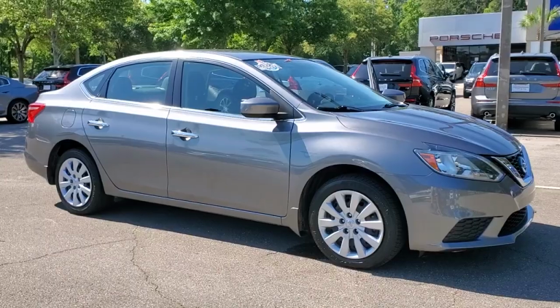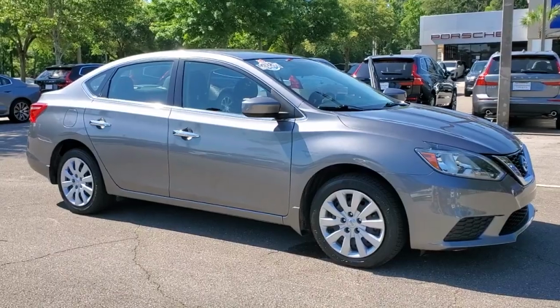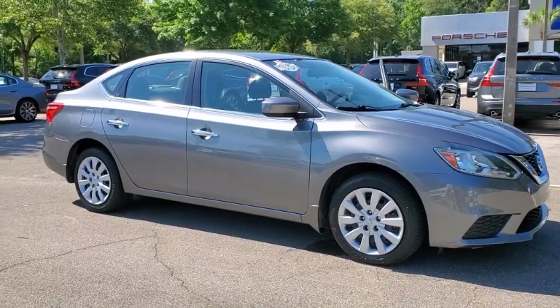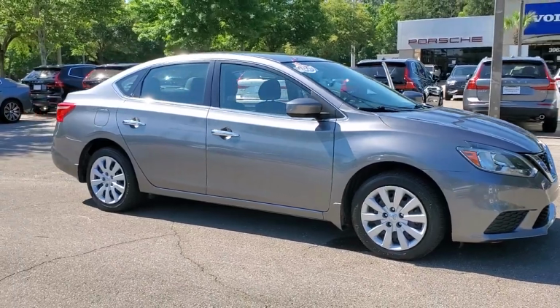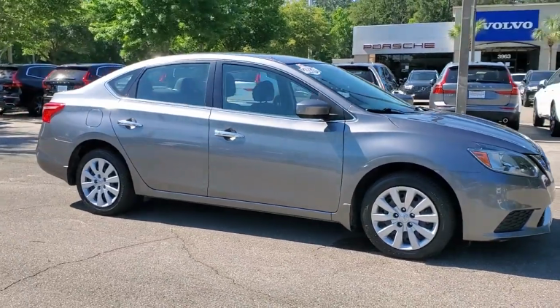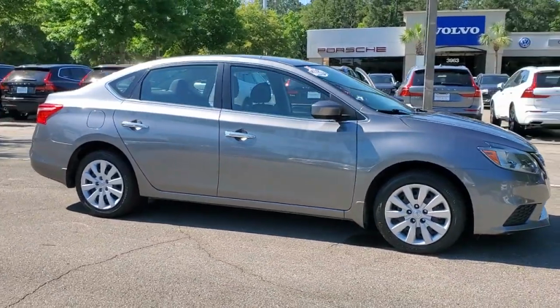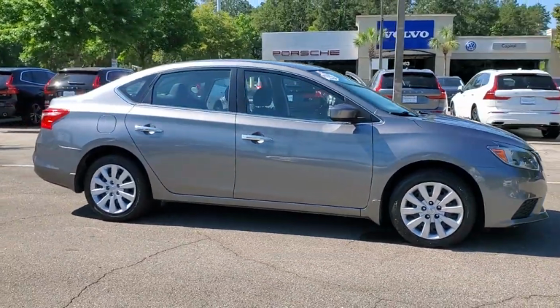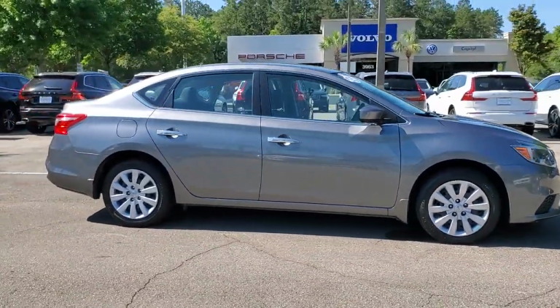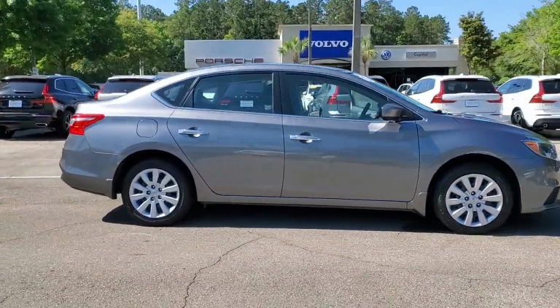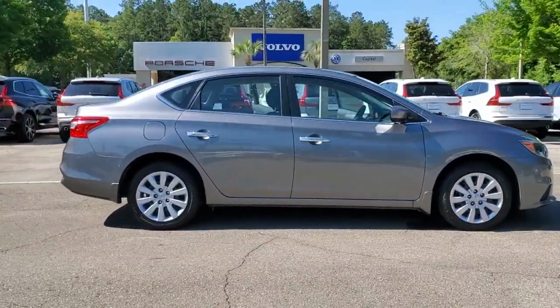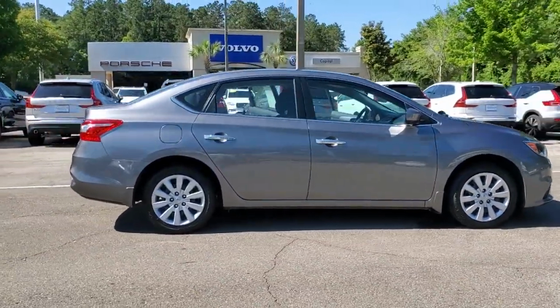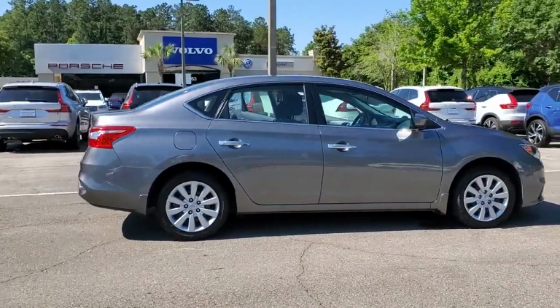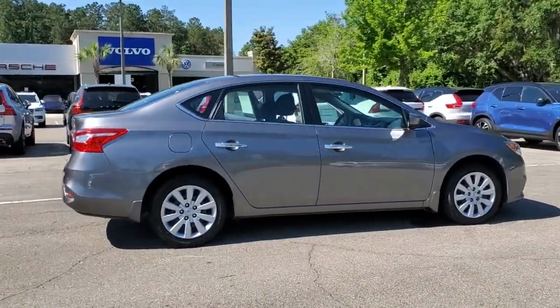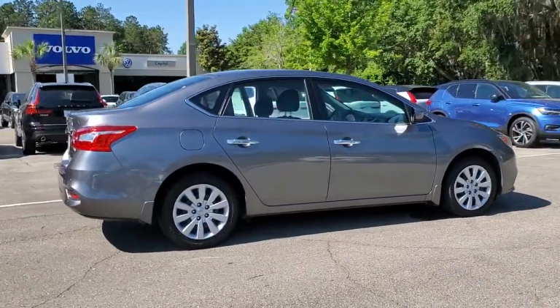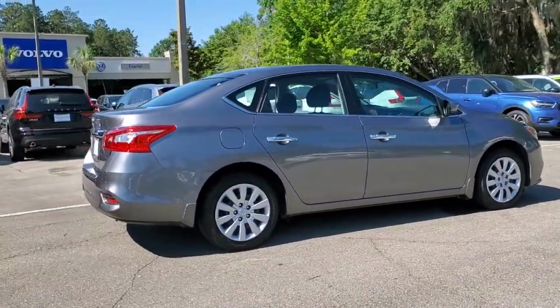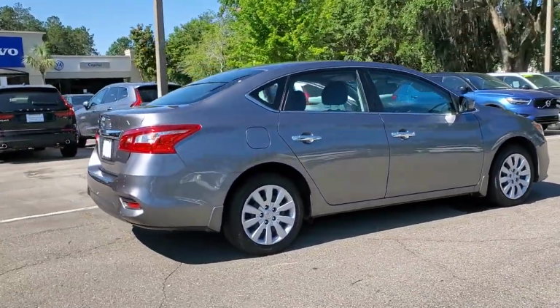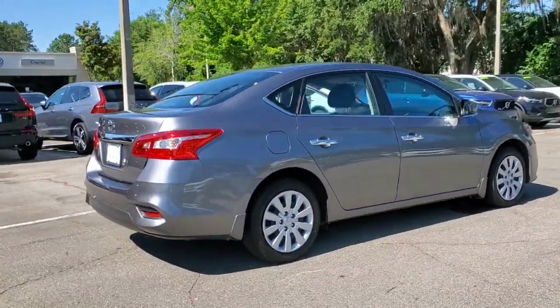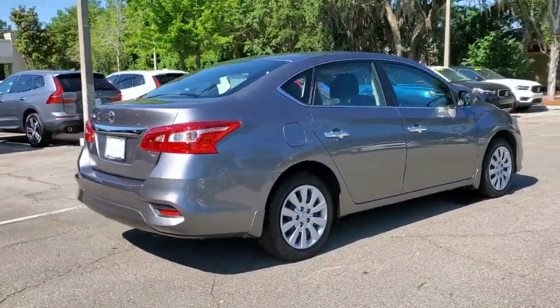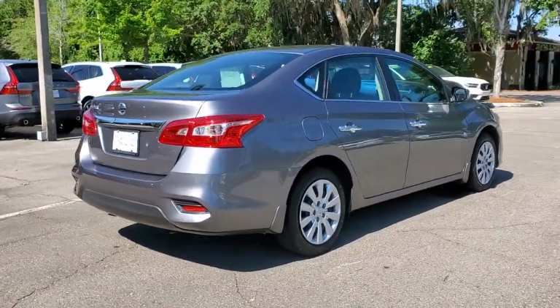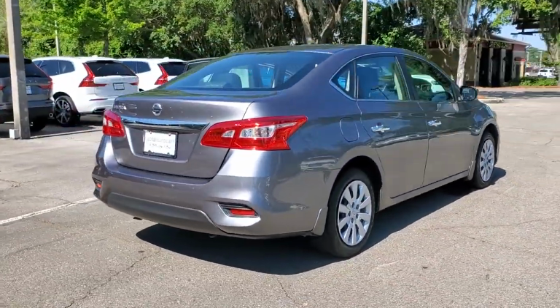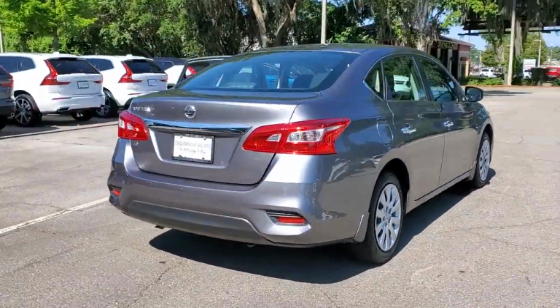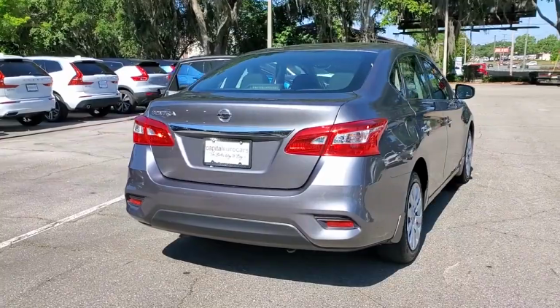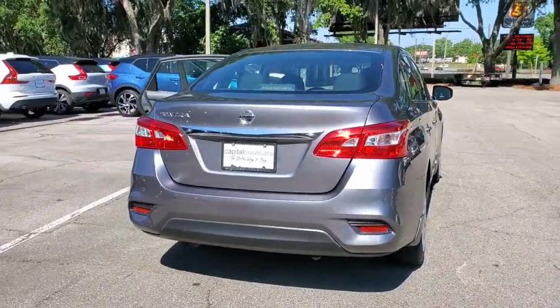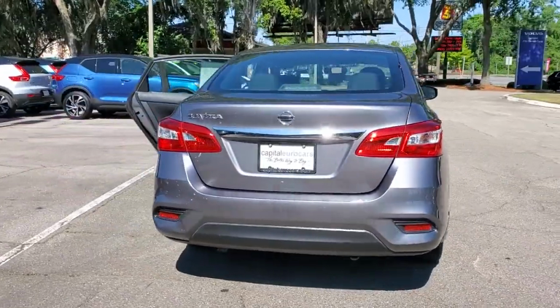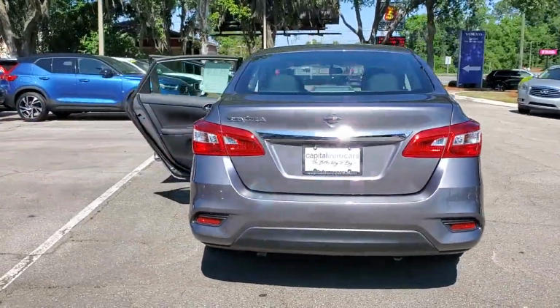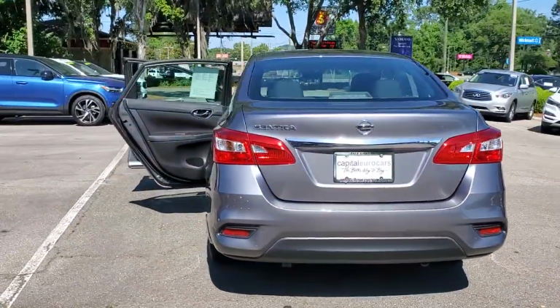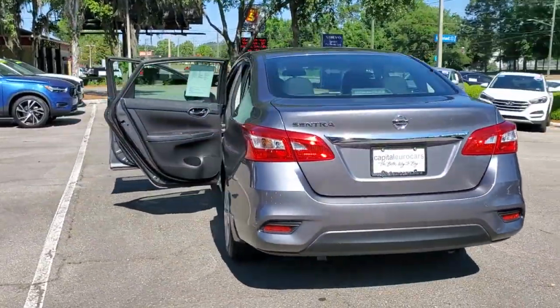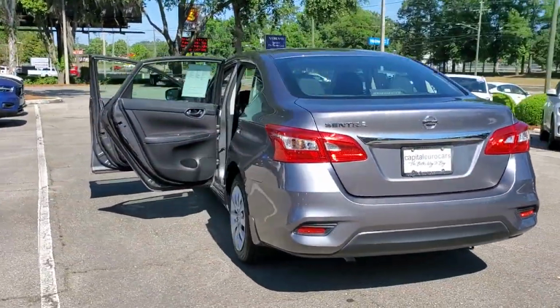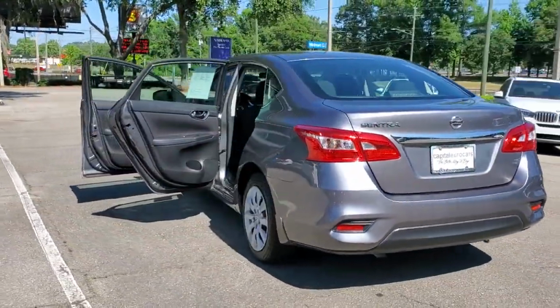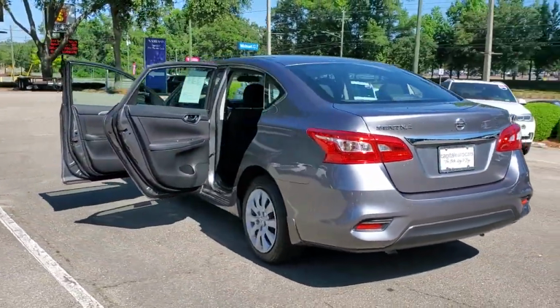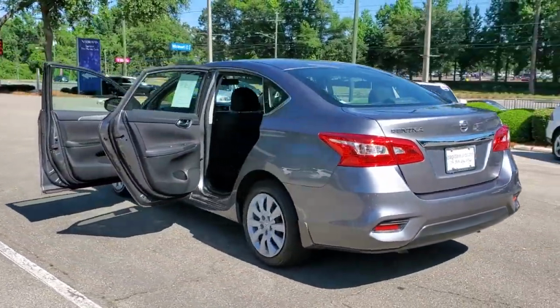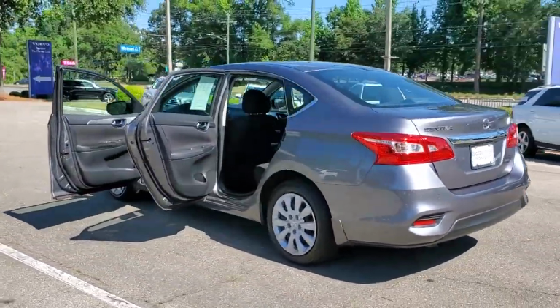You will love the features of this 2017 Nissan Sentra. With less than 110,000 miles on the odometer, this vehicle stands out from the rest. Comfort, convenience, safety, and fun are all yours in the sleek and spirited Sentra.